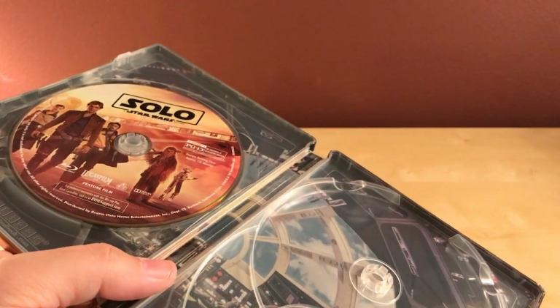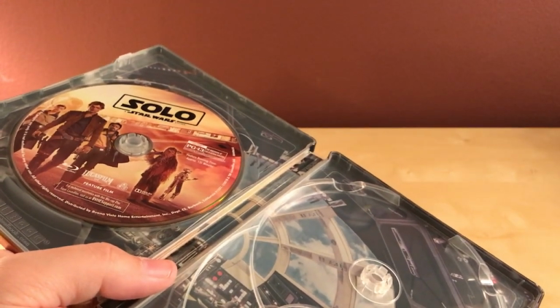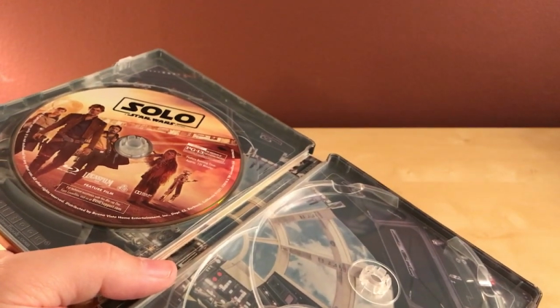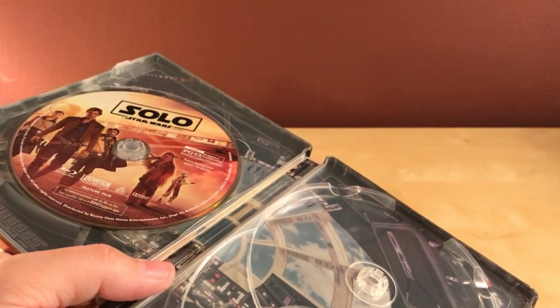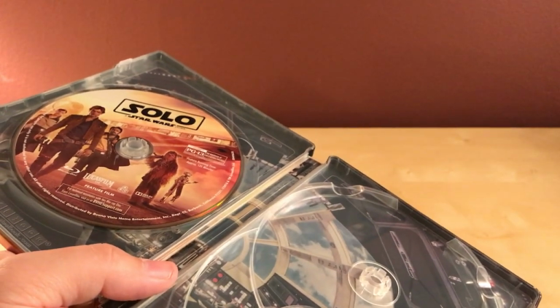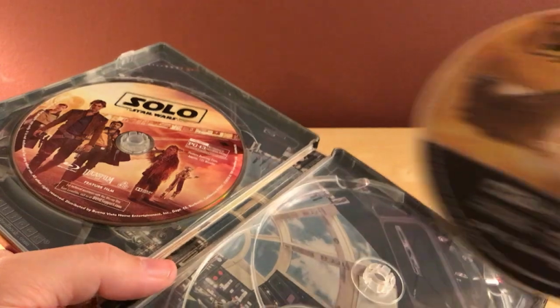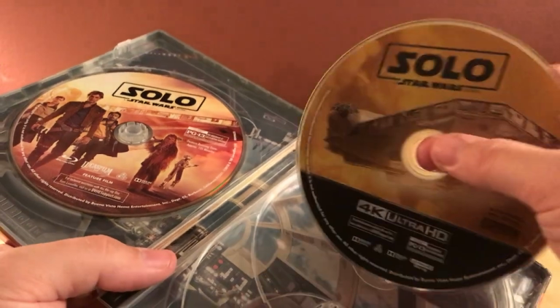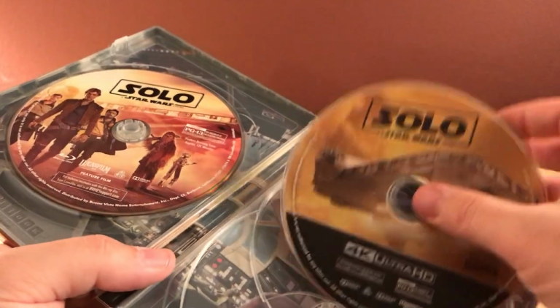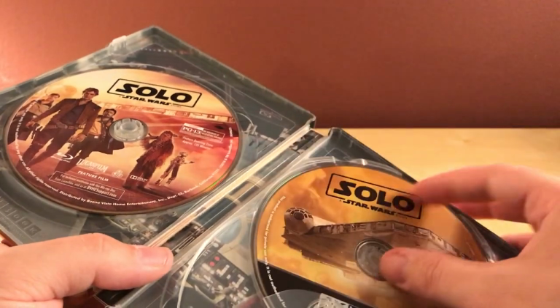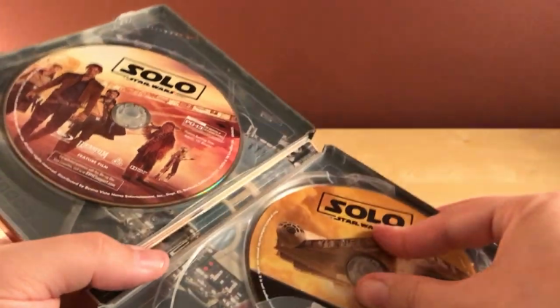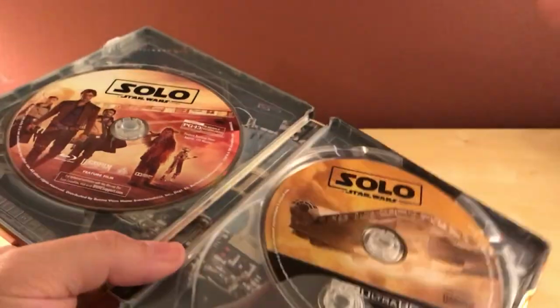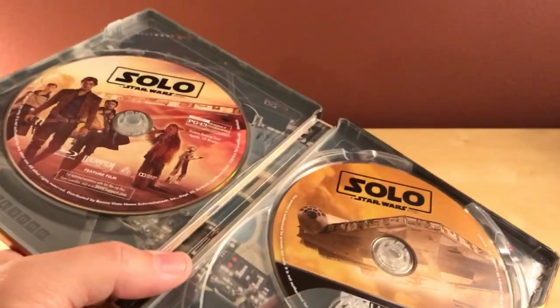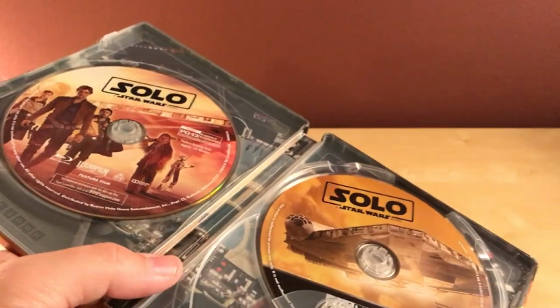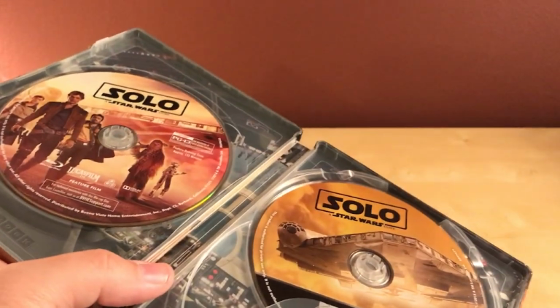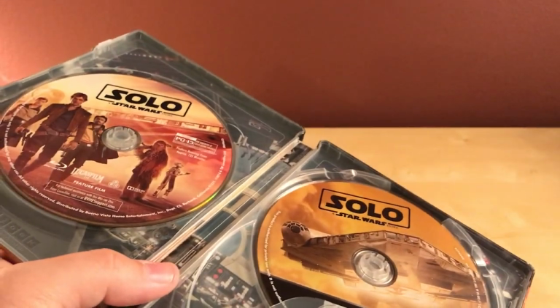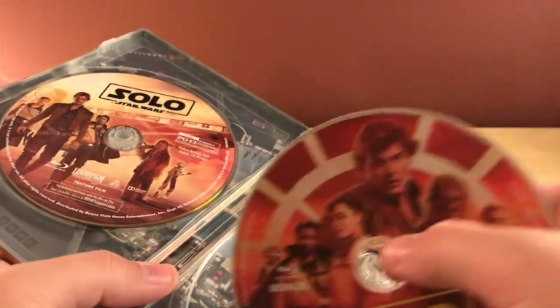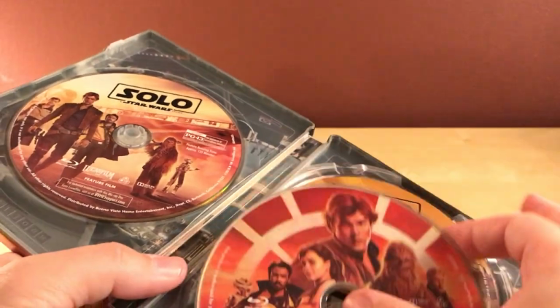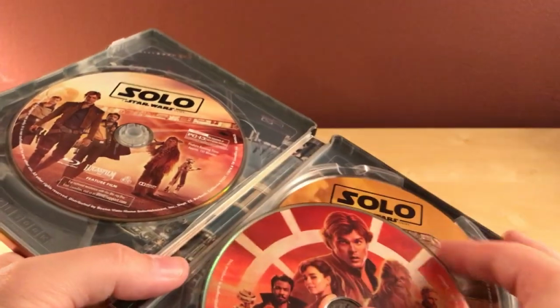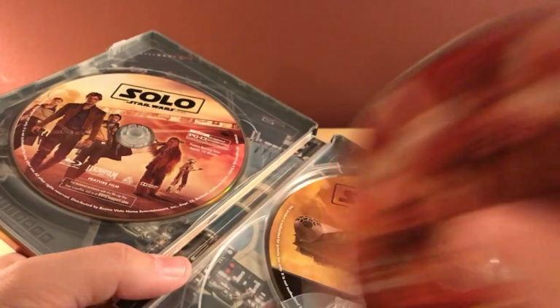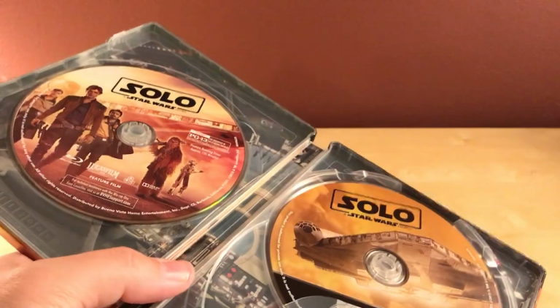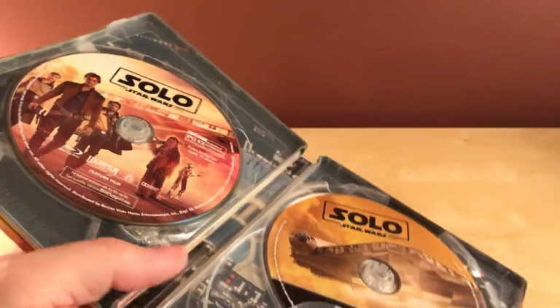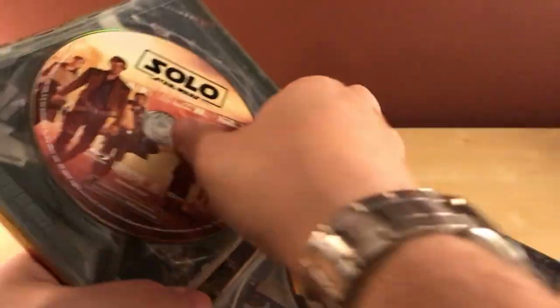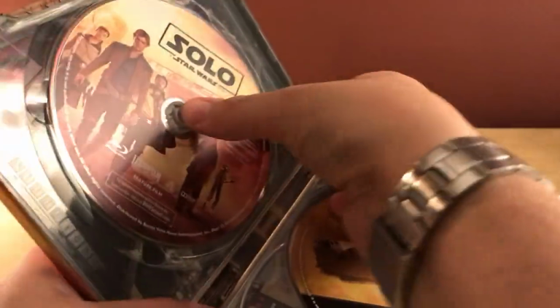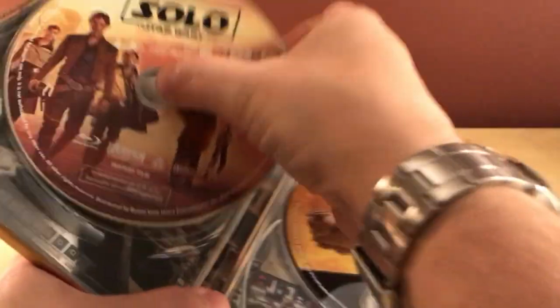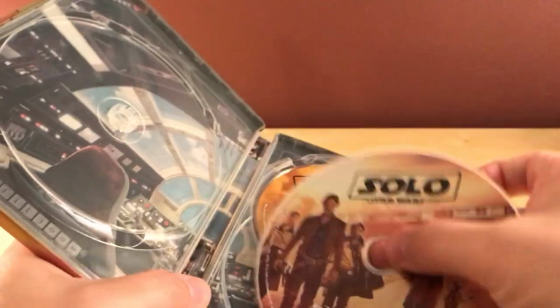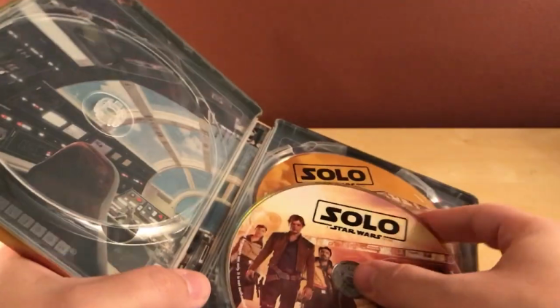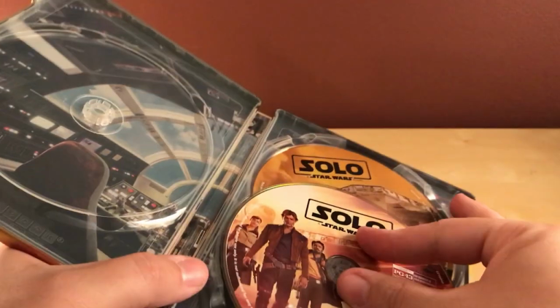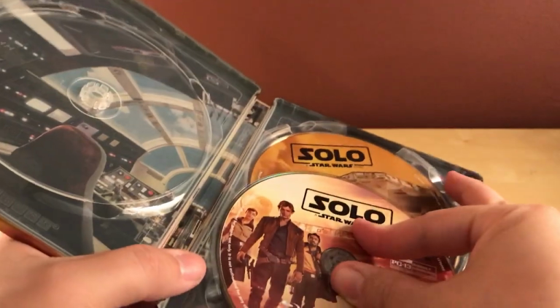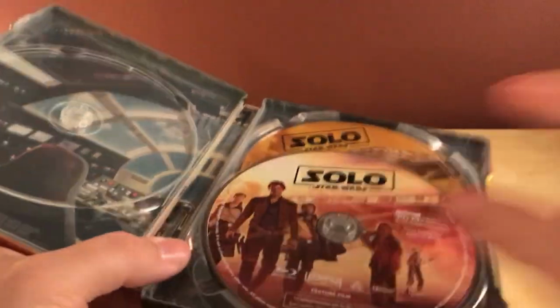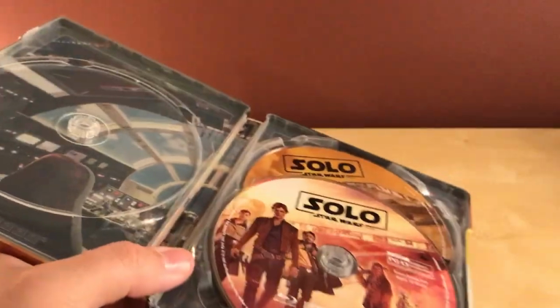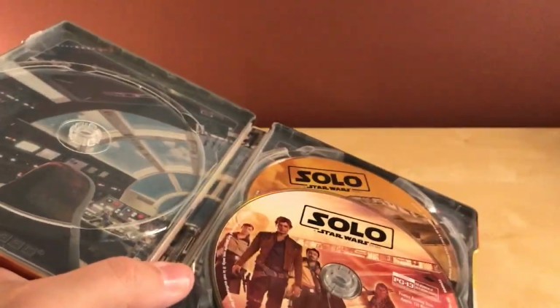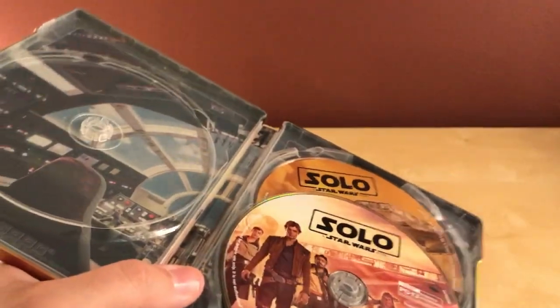I'm going to put this disc back here because I don't care about that as much. I'll put the bonus disc in front — actually, I'll put the main disc over here and the bonus on the other side. That's what I'll do.